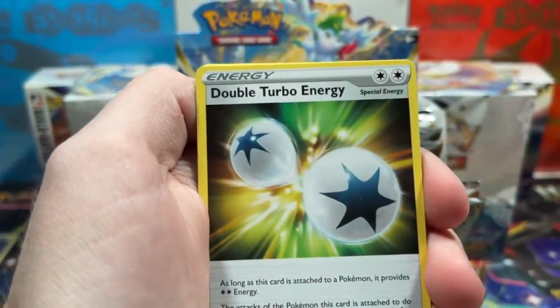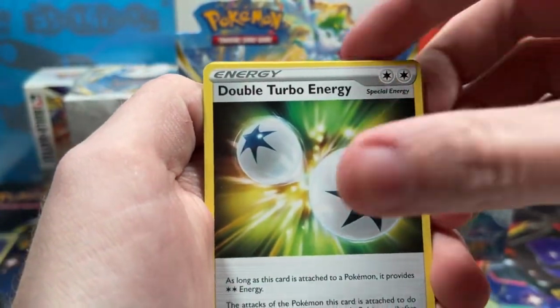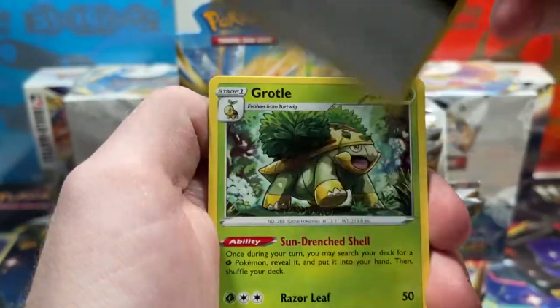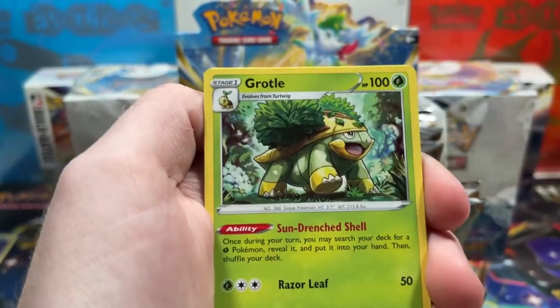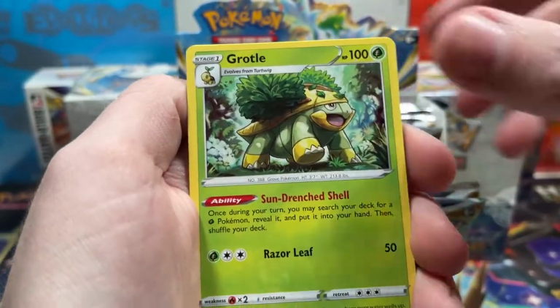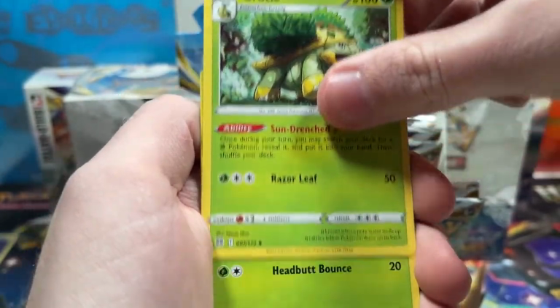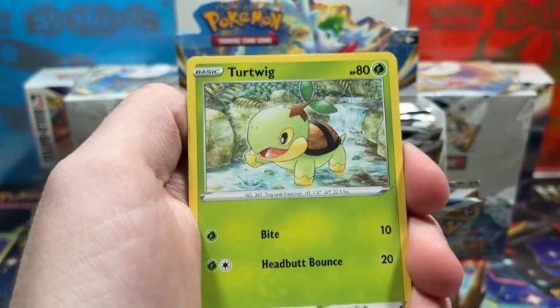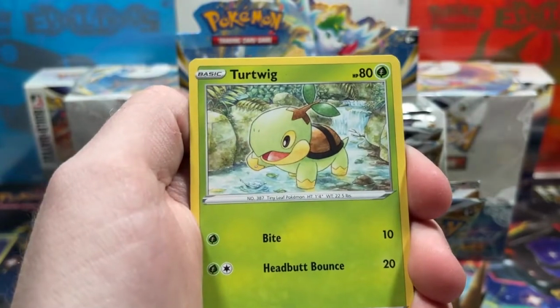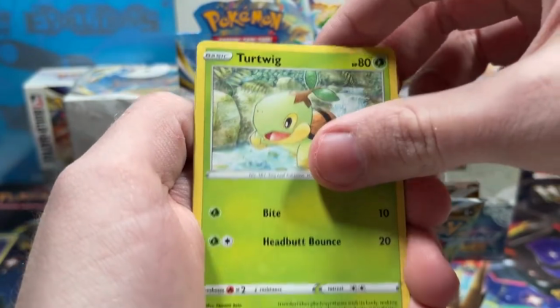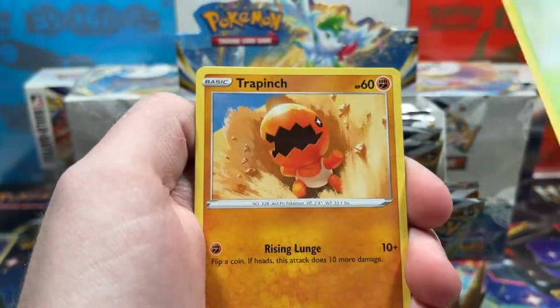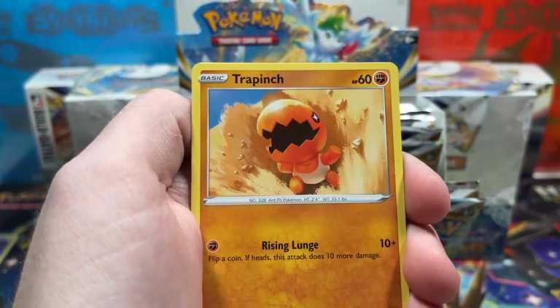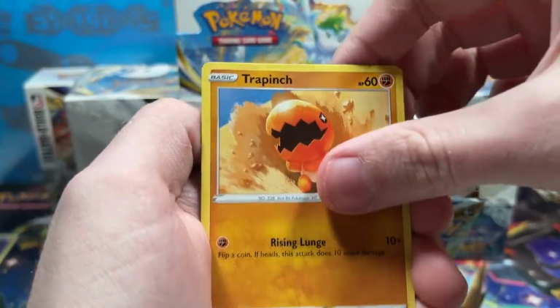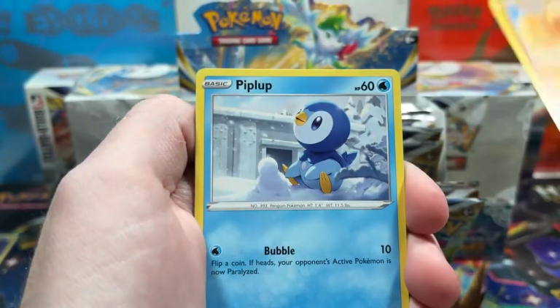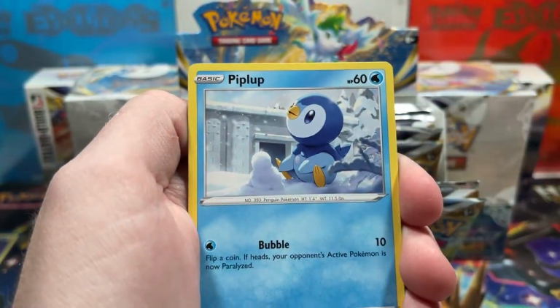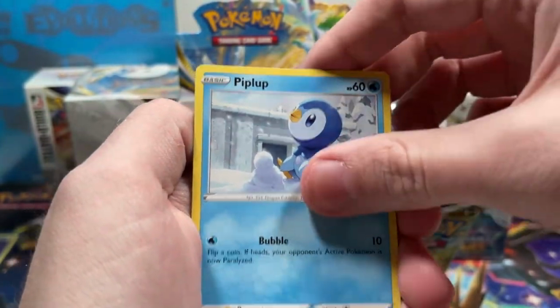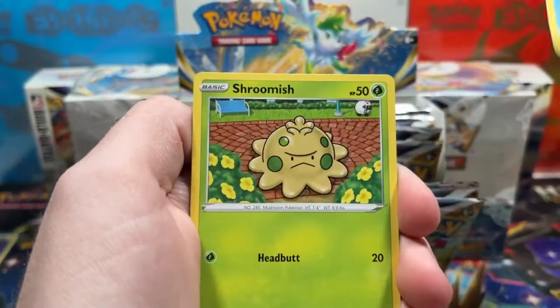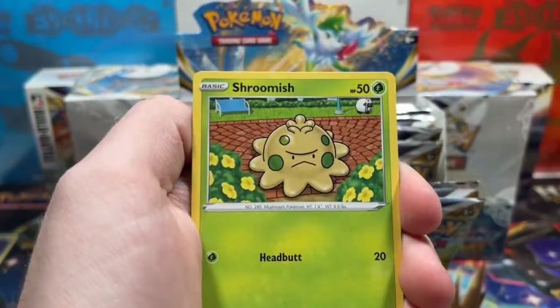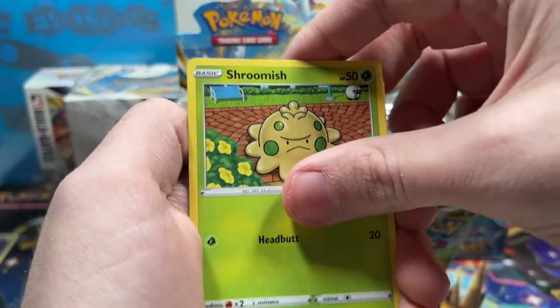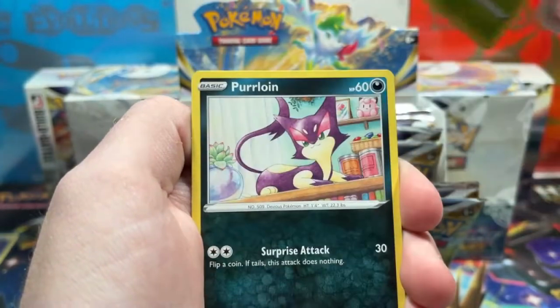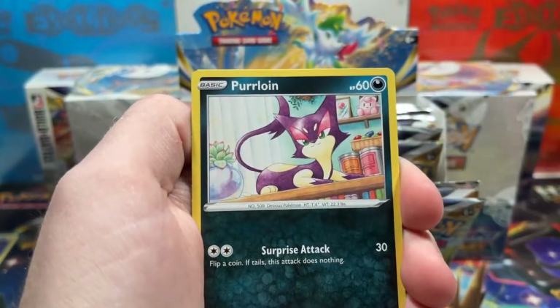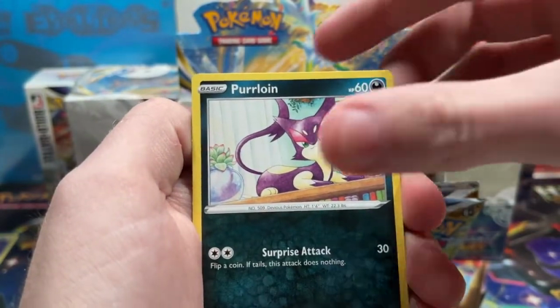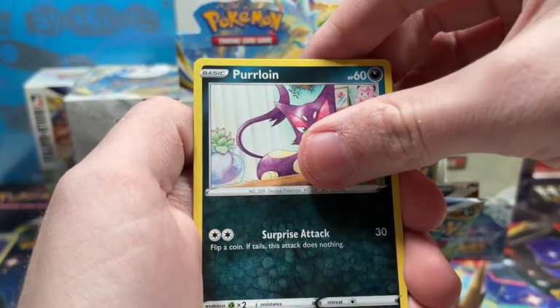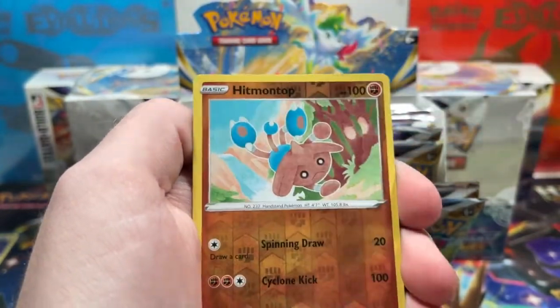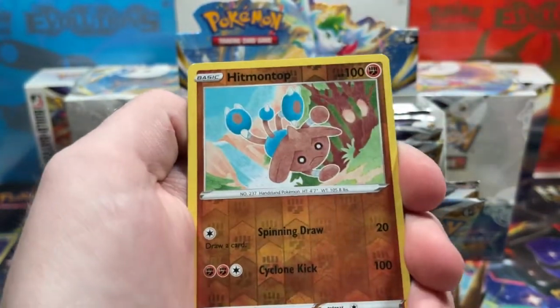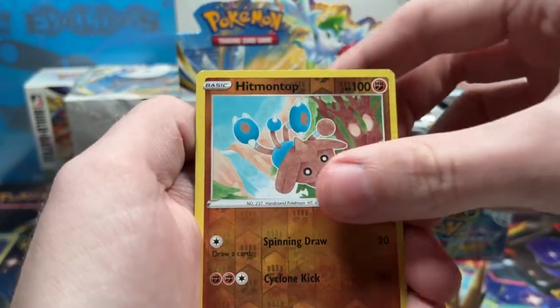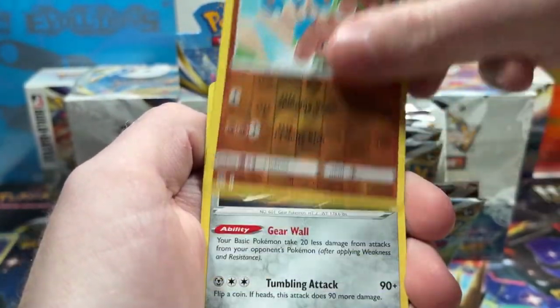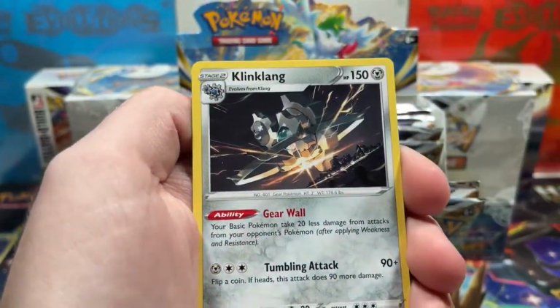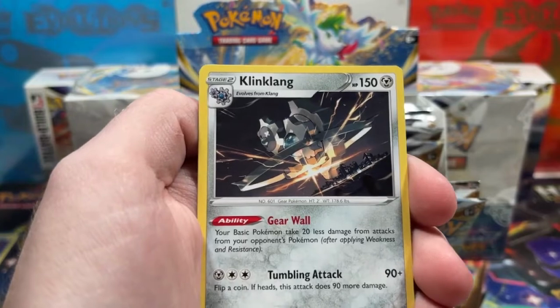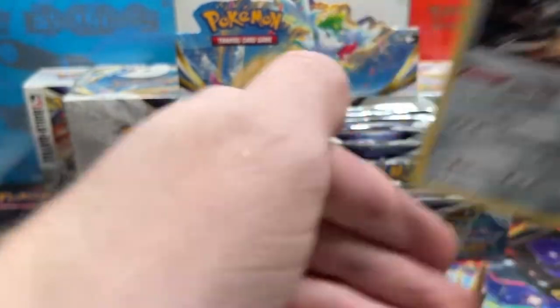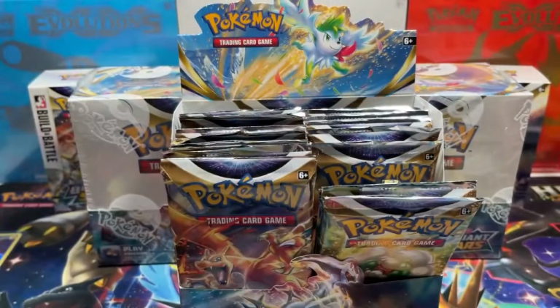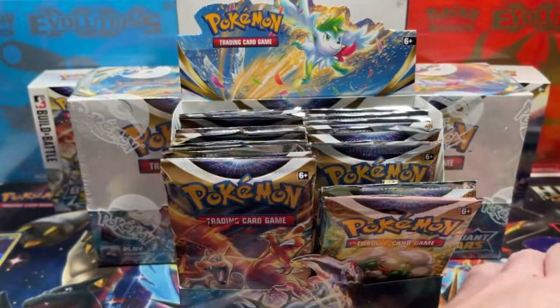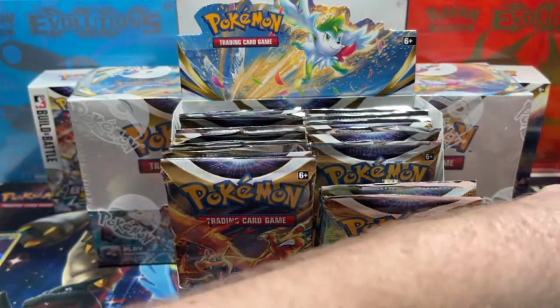We've got a Torqueal, Double Turbo Energy, Turtwig, Trapinch, Piplup, Shroomish, a Purloin, Reverse Hitmontop, and regular rare Klinklang.